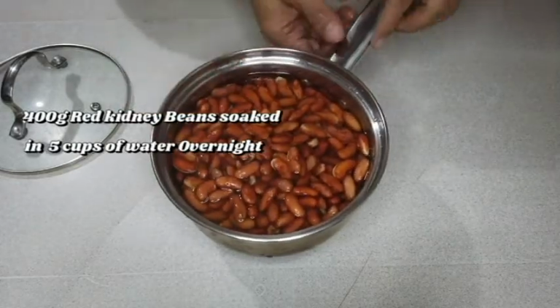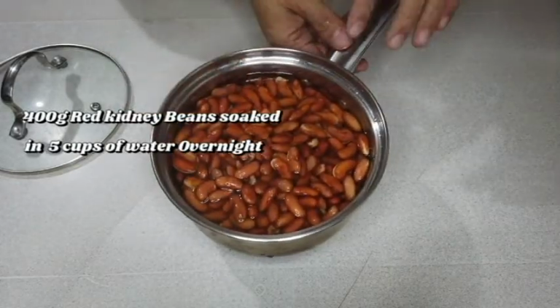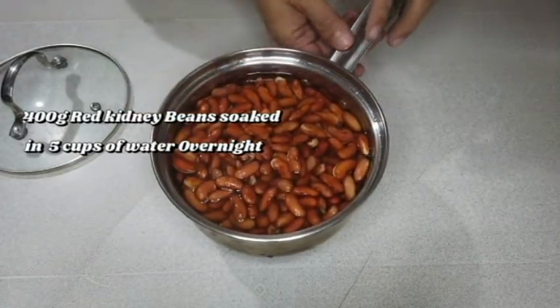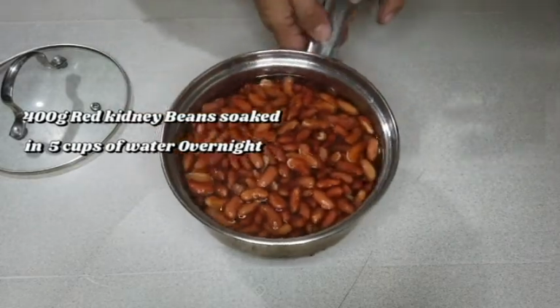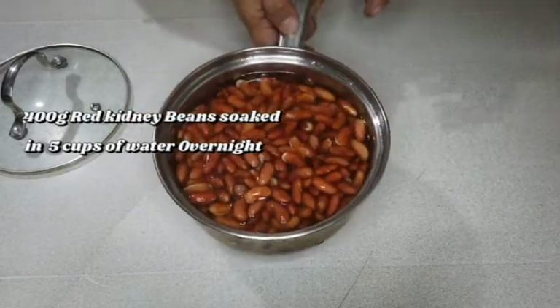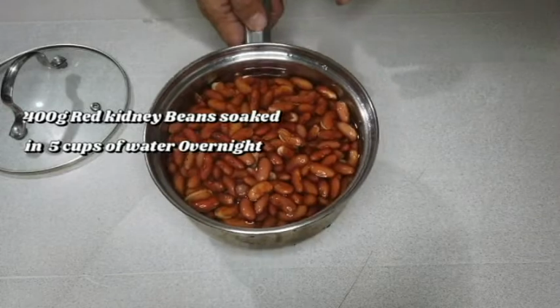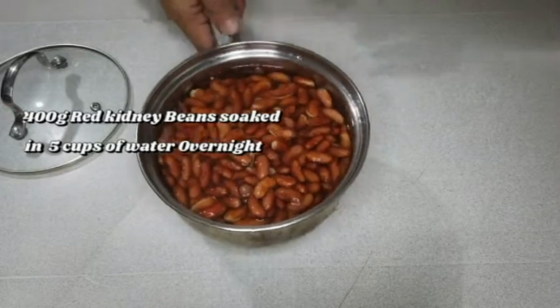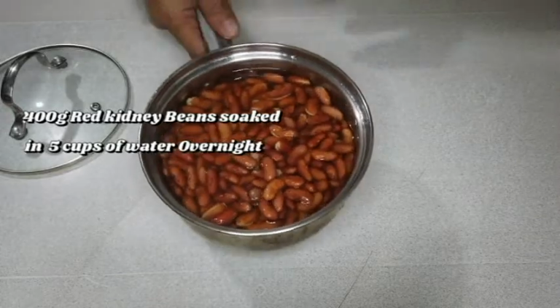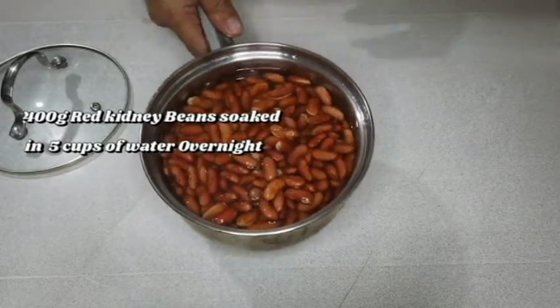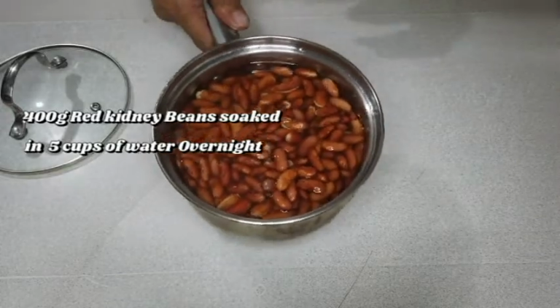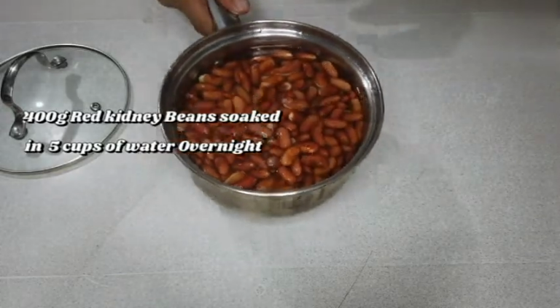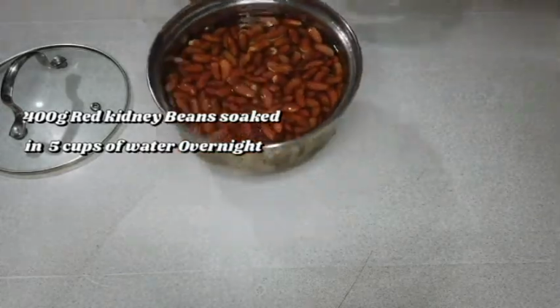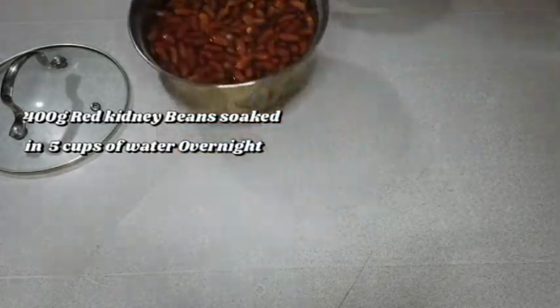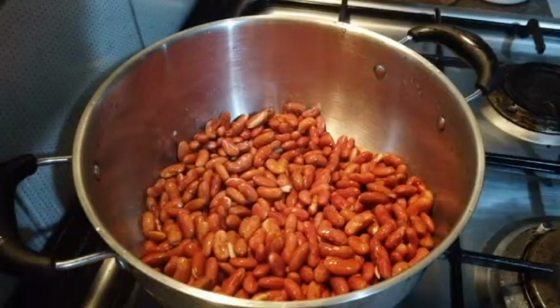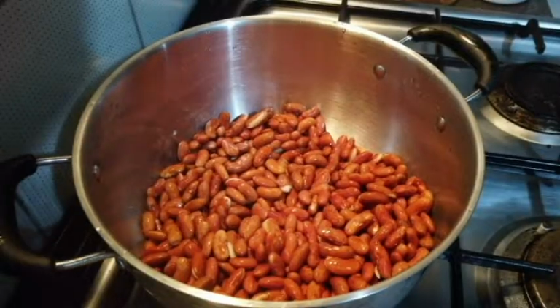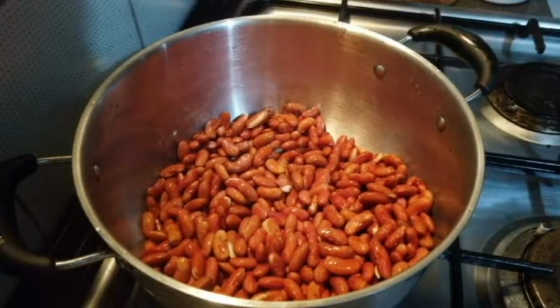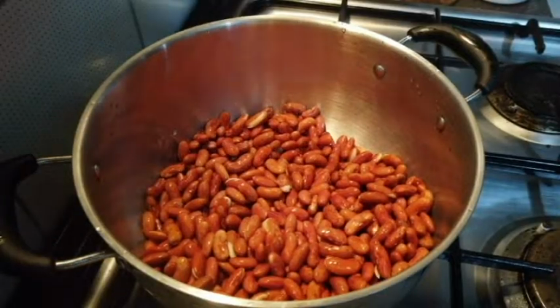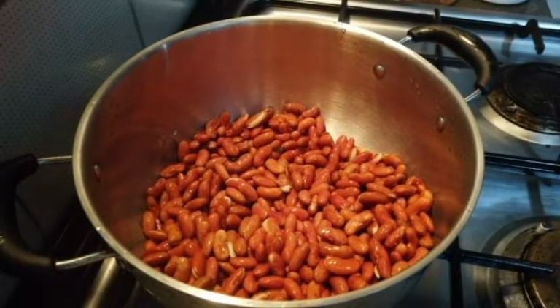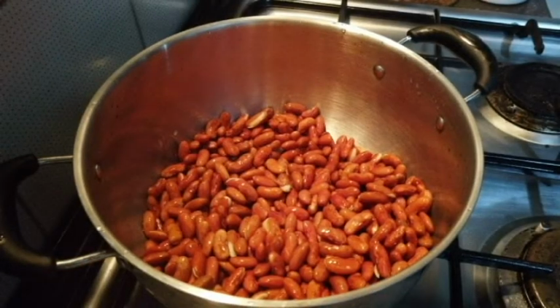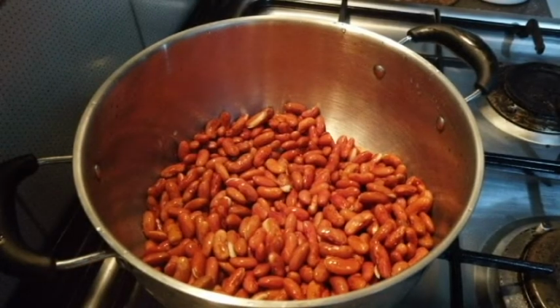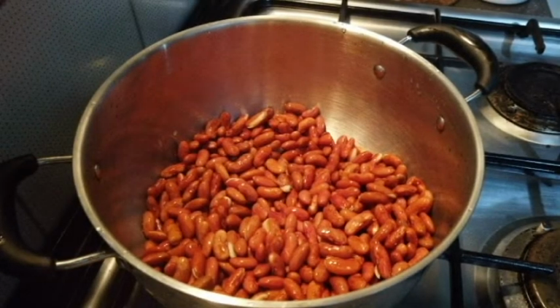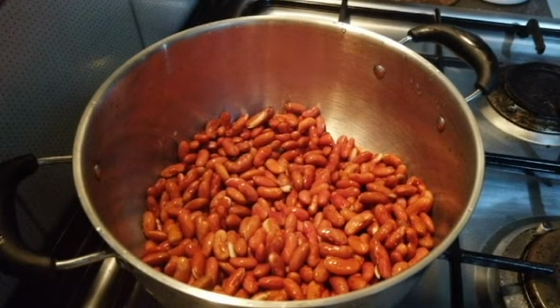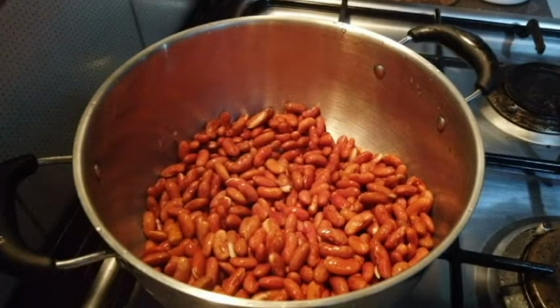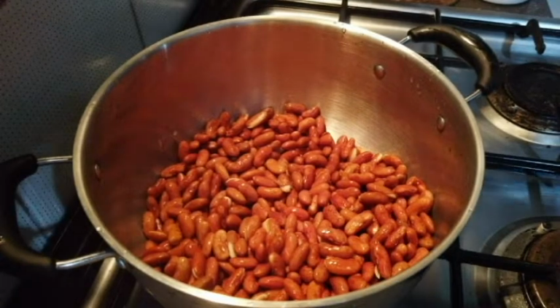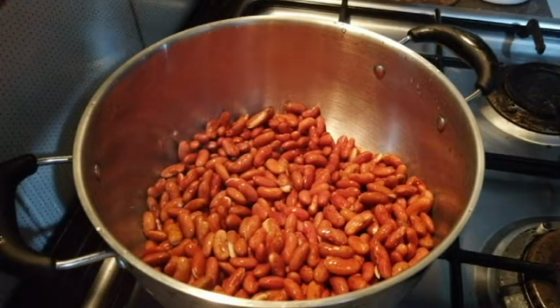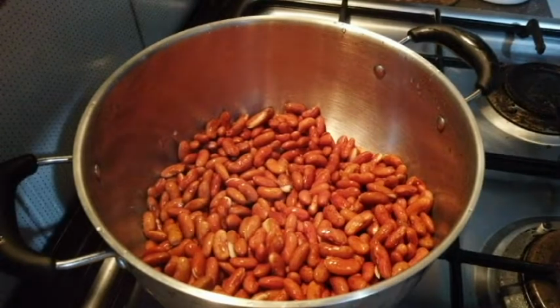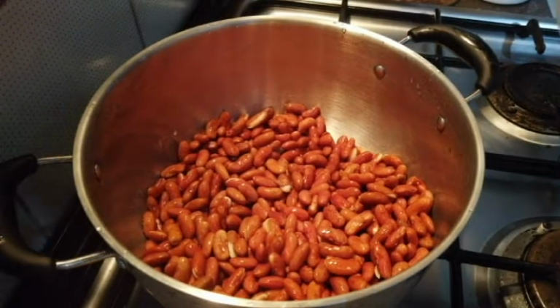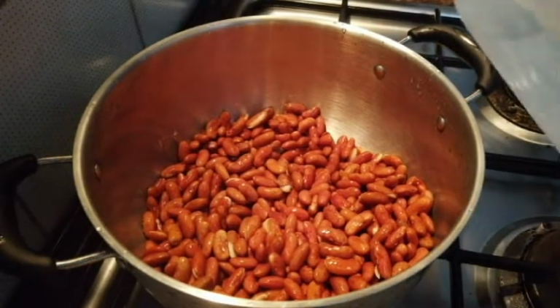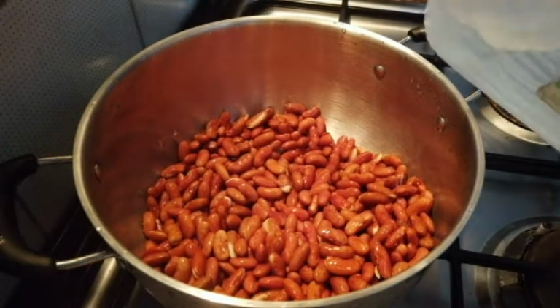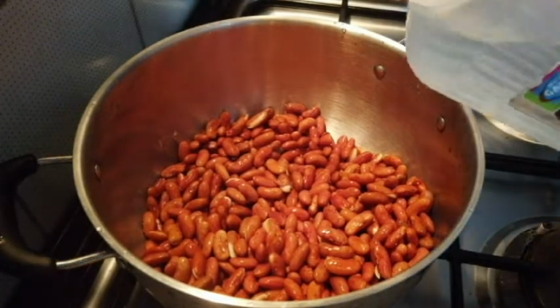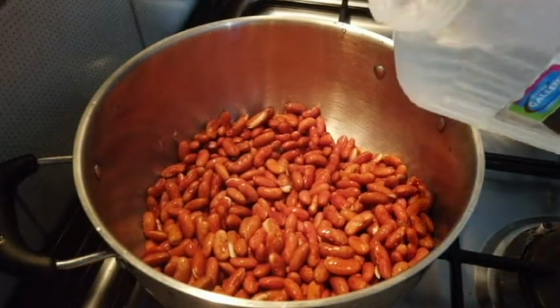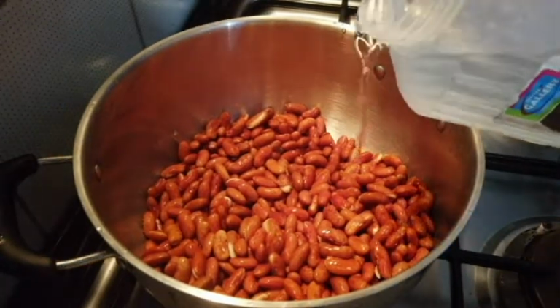So, ang gagawin natin, hugasan muna natin siya bago natin ilaga, no? Ito na guys, naugasan natin ito, dalawang beses. (What we will do first is wash it before we boil it. Here, guys — we have washed it twice.)